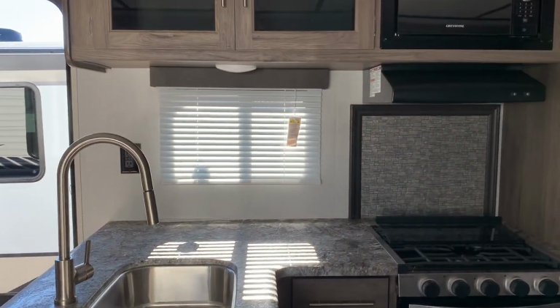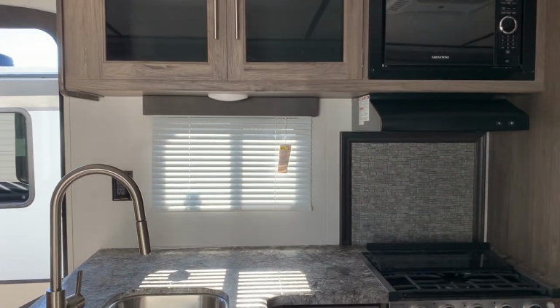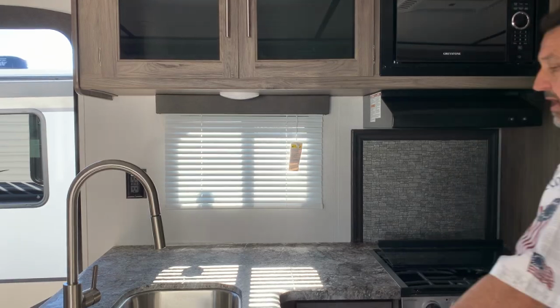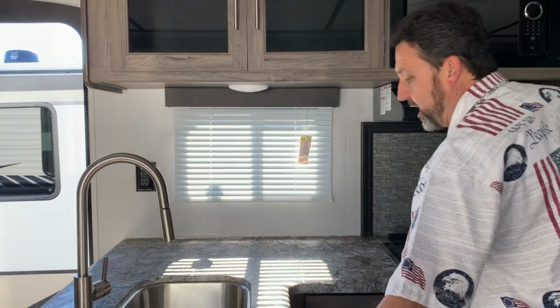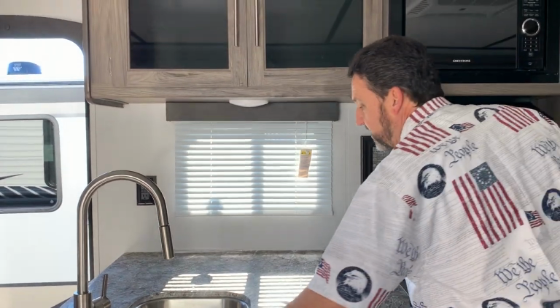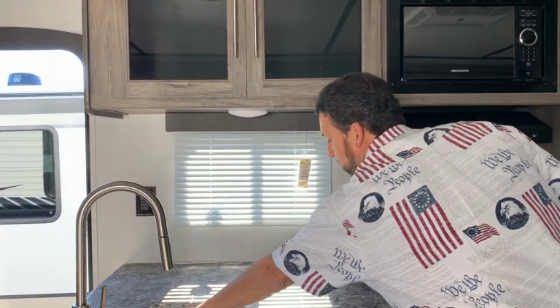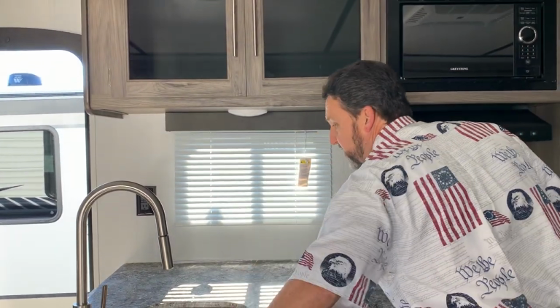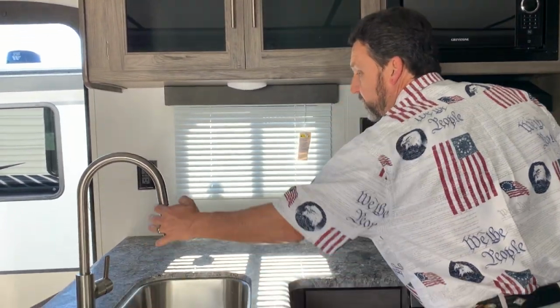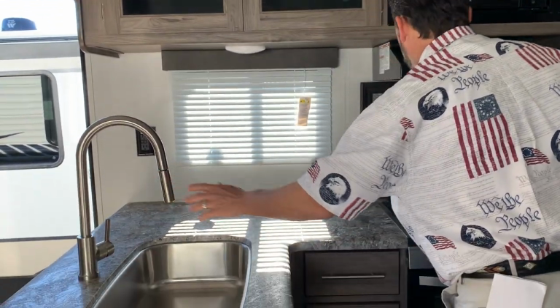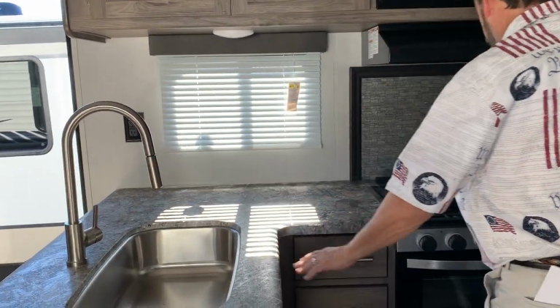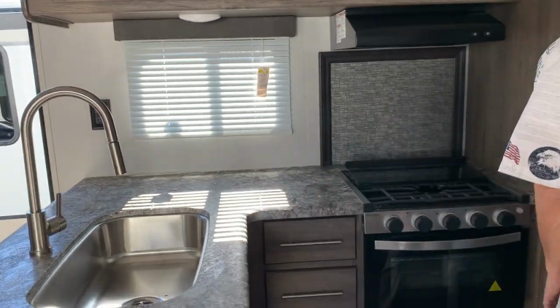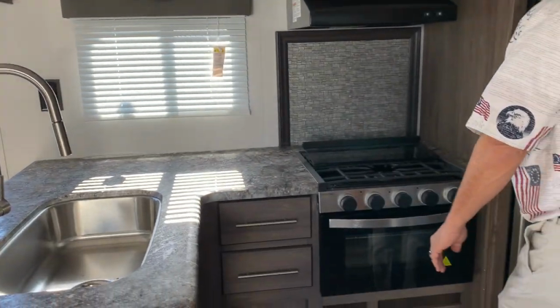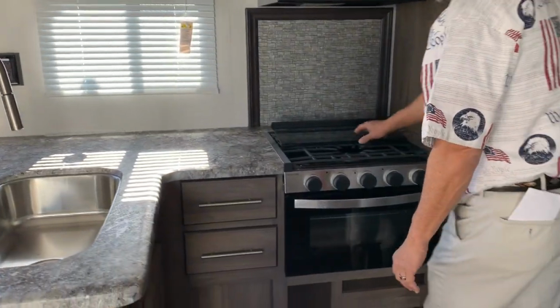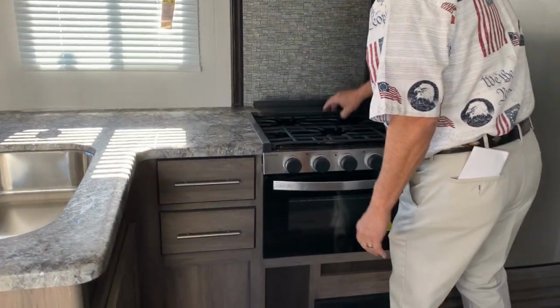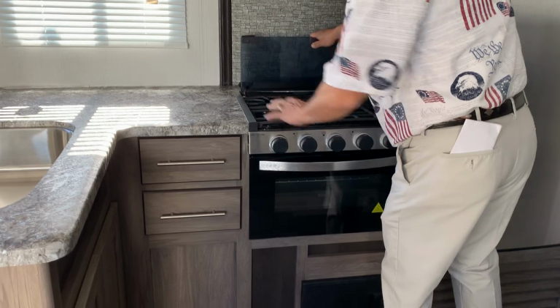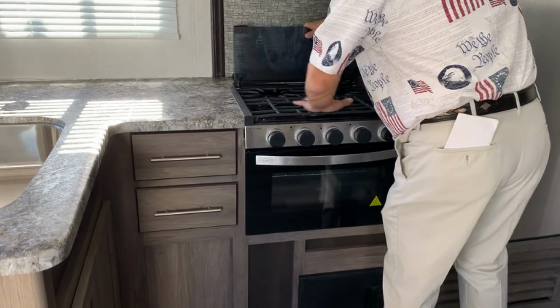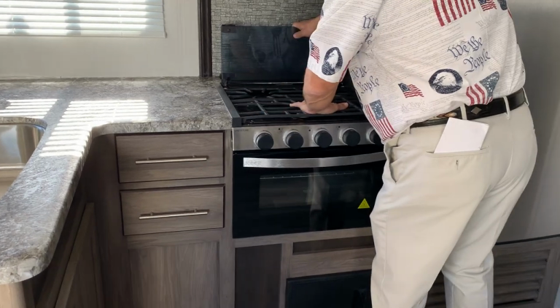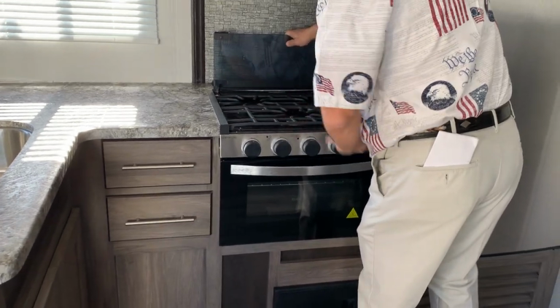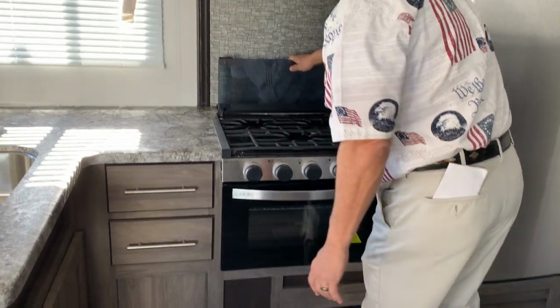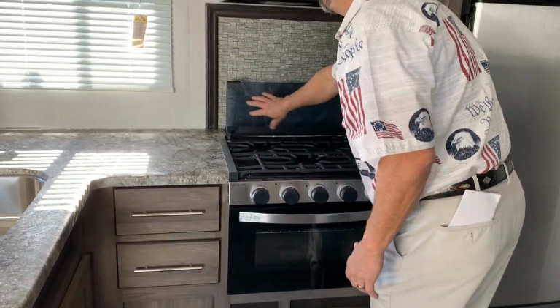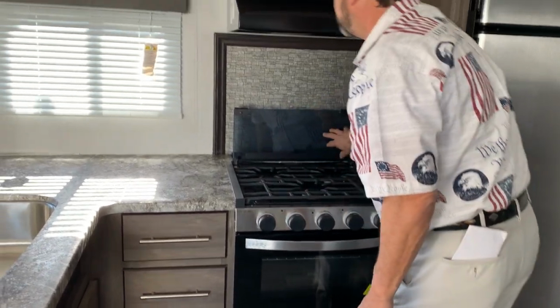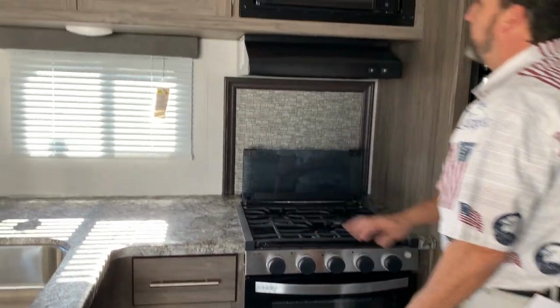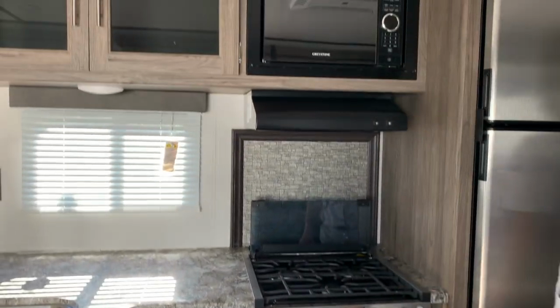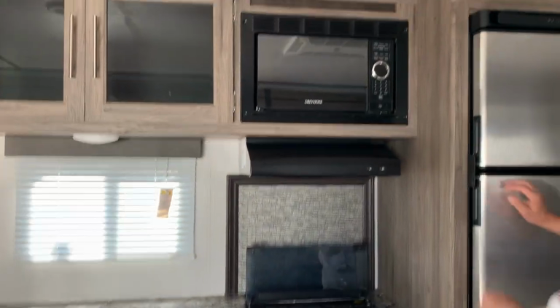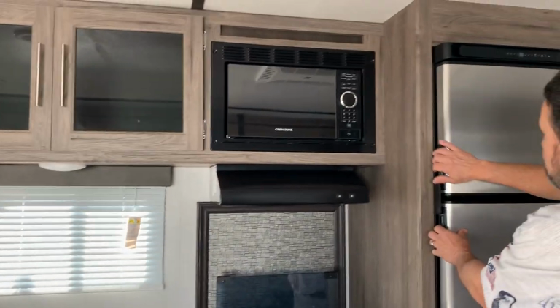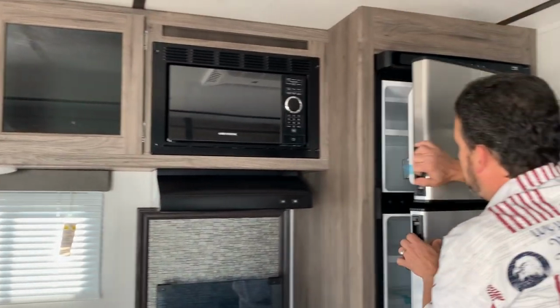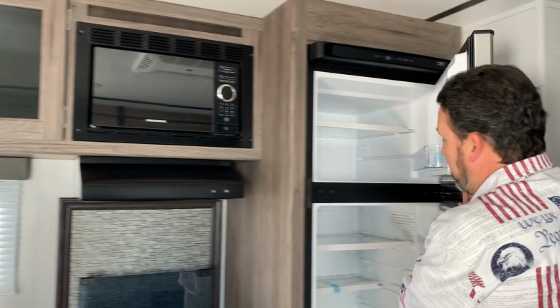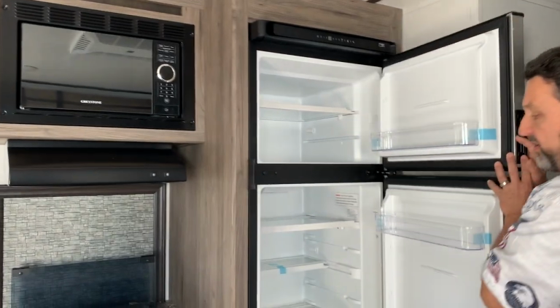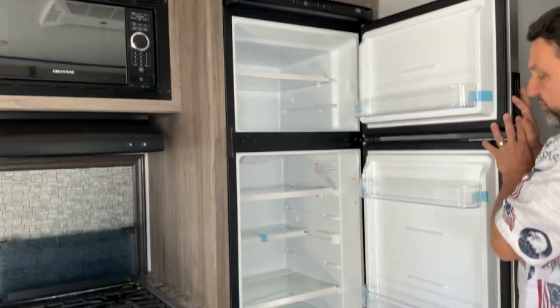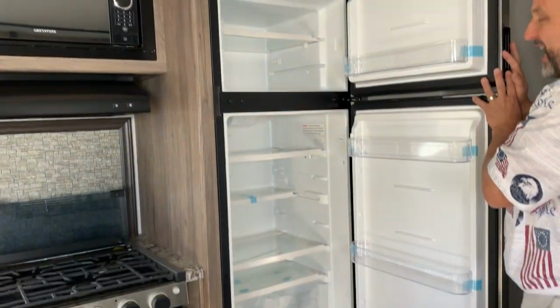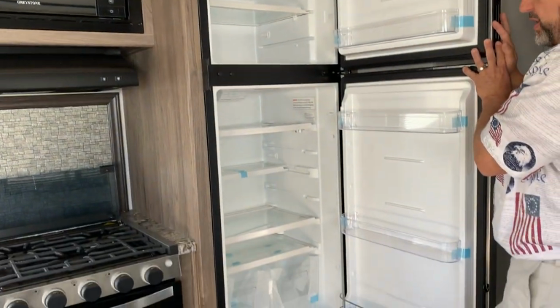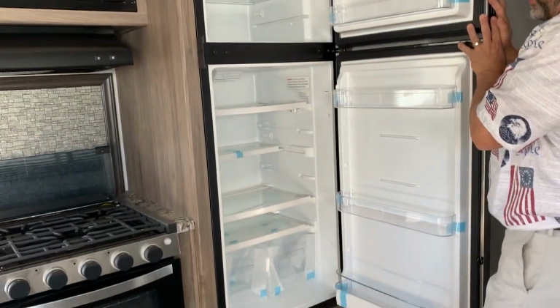Solid surface countertops, large sink, pull-out faucet. You're going to have a heavy-duty grate on your three-burner stove top, easy-to-clean backsplash, and a 10 cubic foot fridge and freezer here.